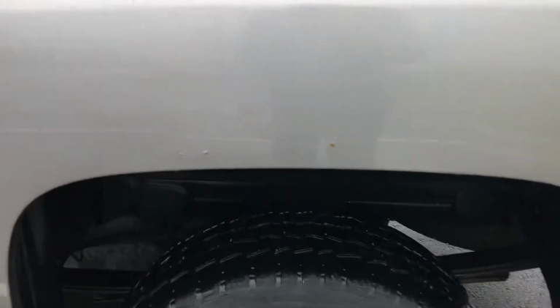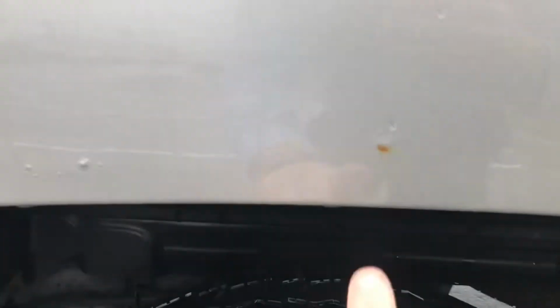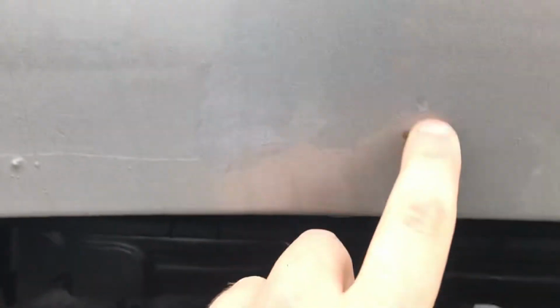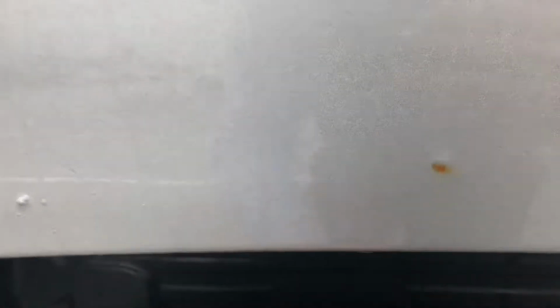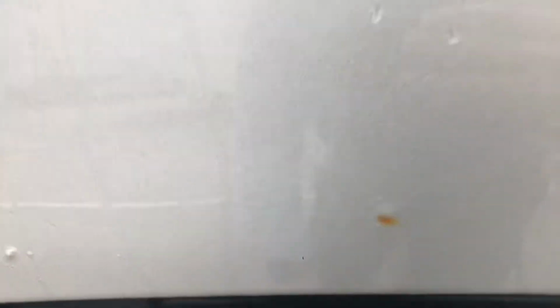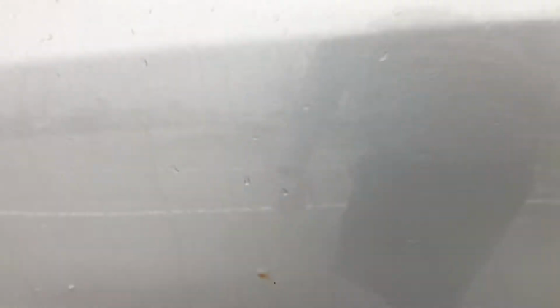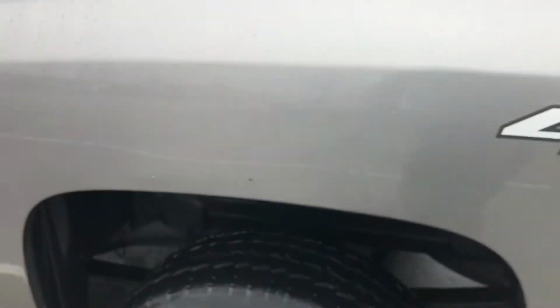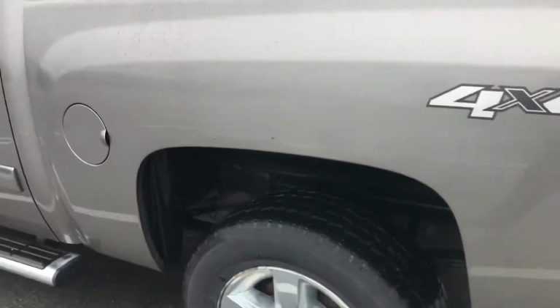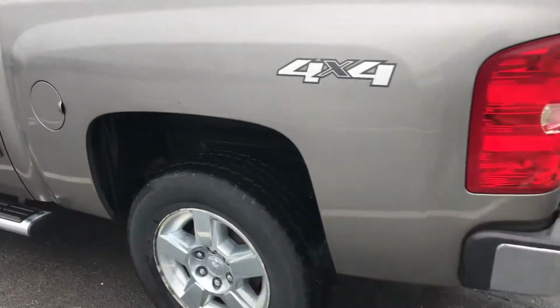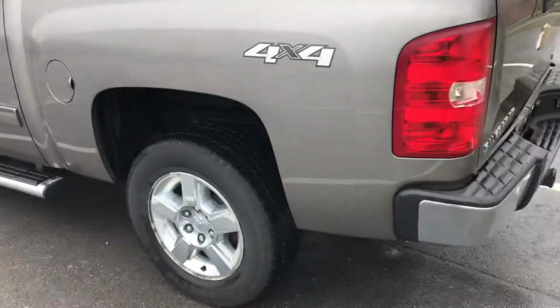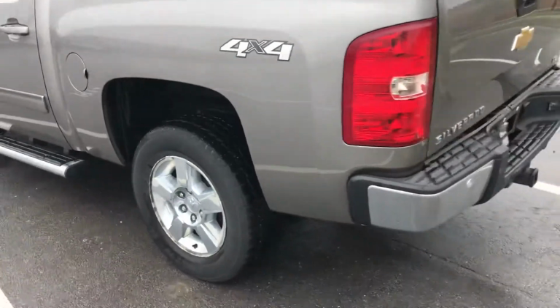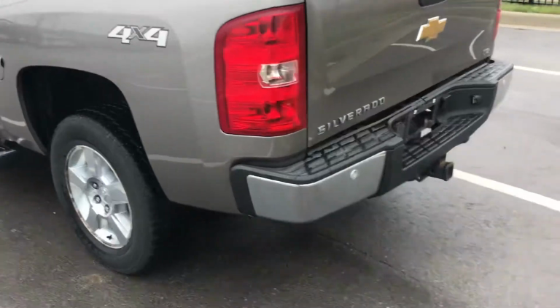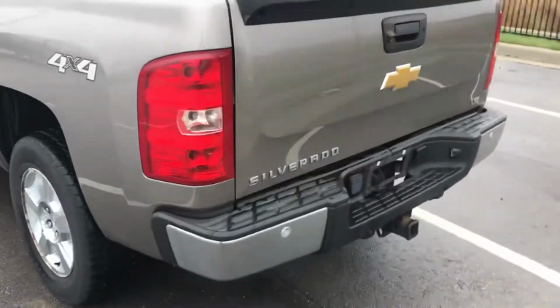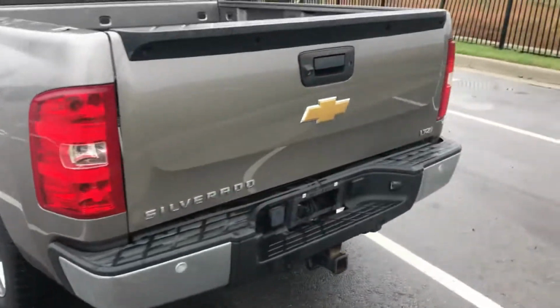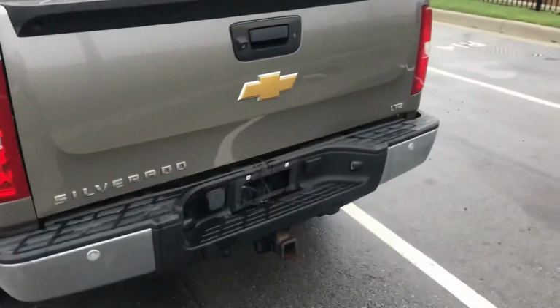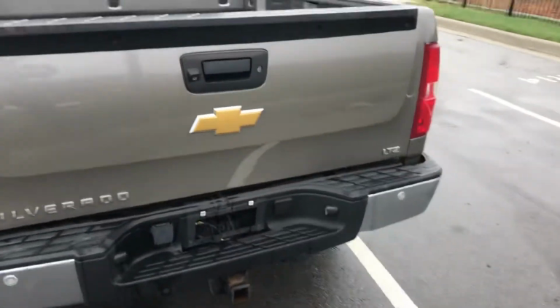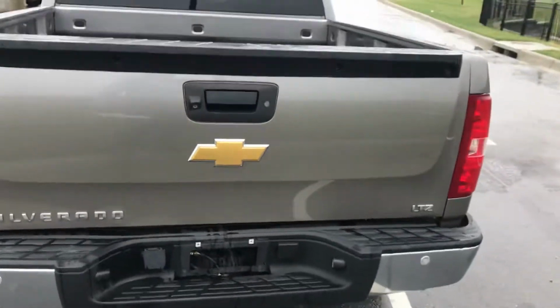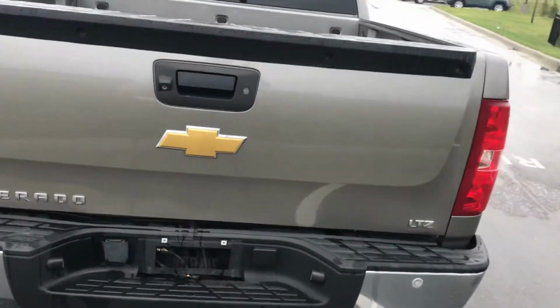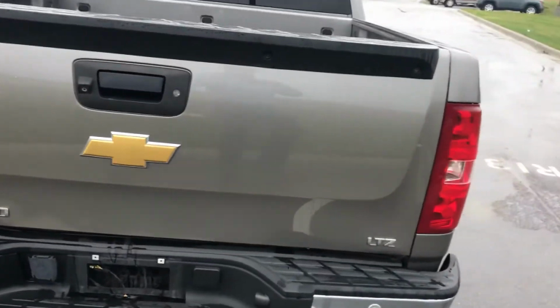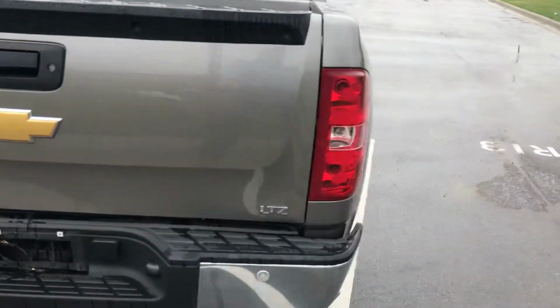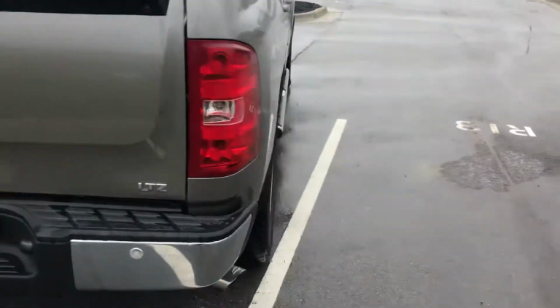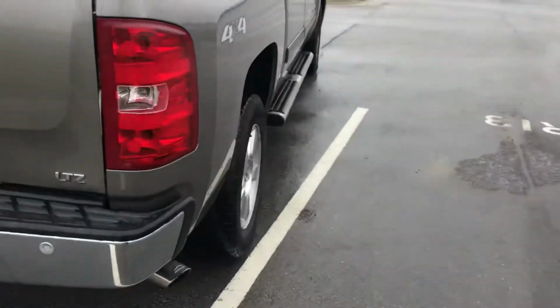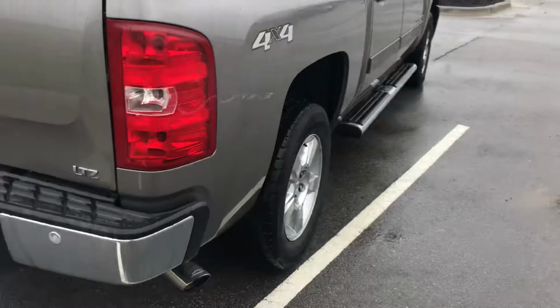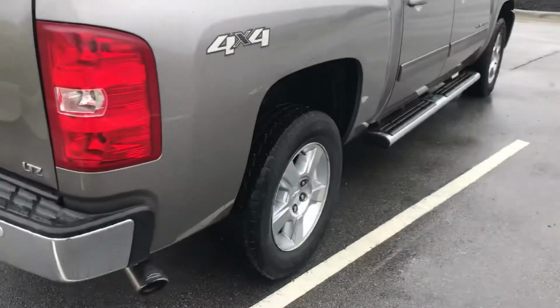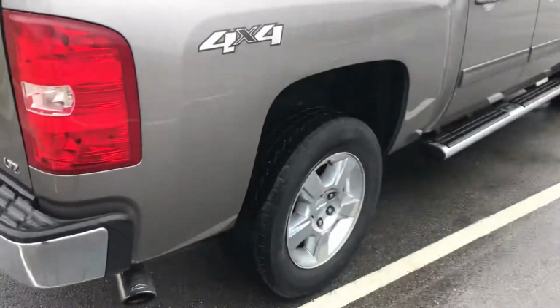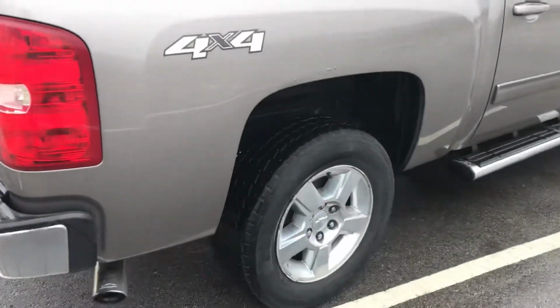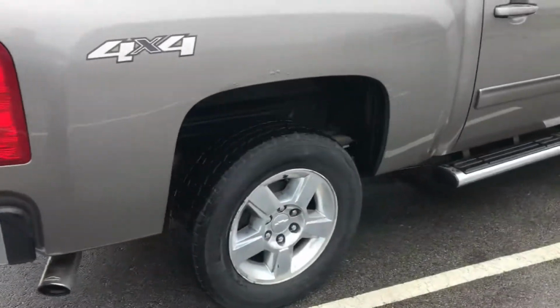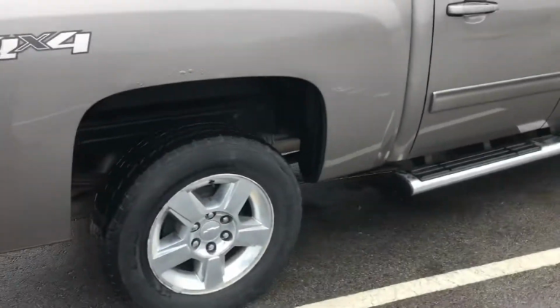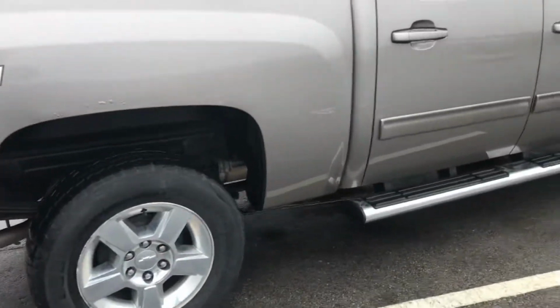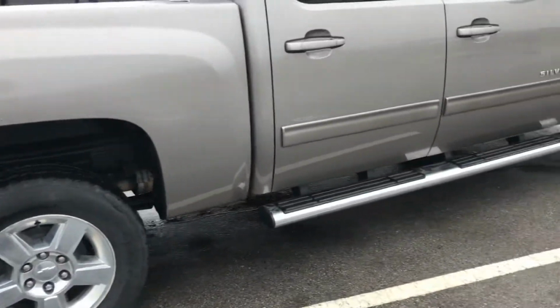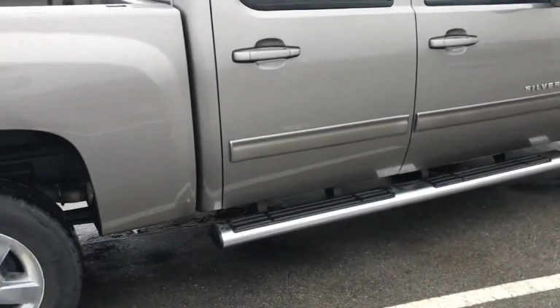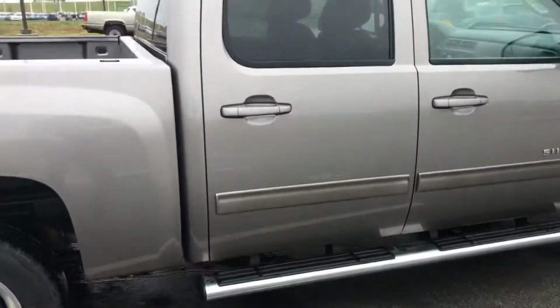Looks like there's a little rough spot right there as well. This is a 2013, it does have some miles on it — used truck. Got rear parking sensors of course, and this one does have the backup camera as well. It's a four wheel drive Z71 trim.